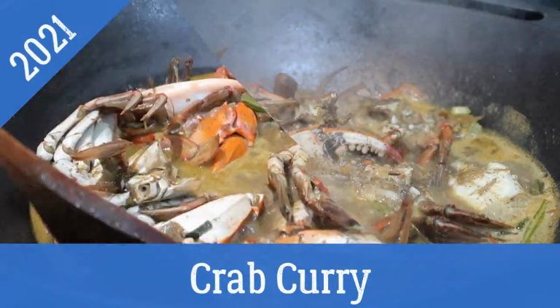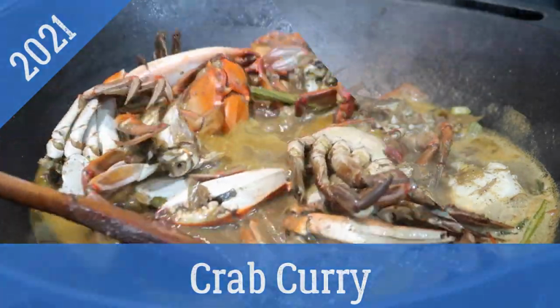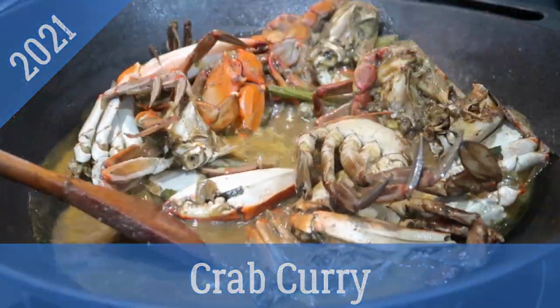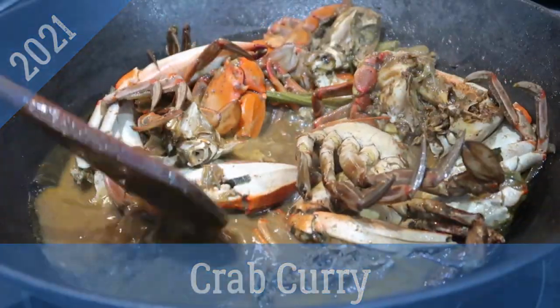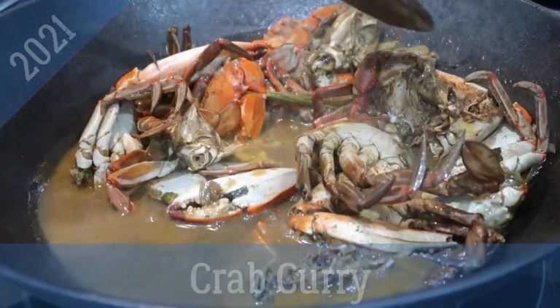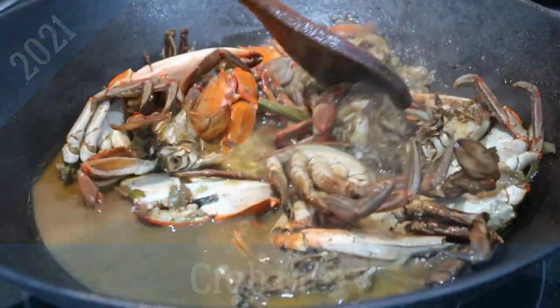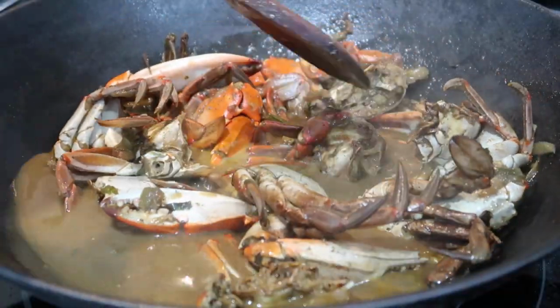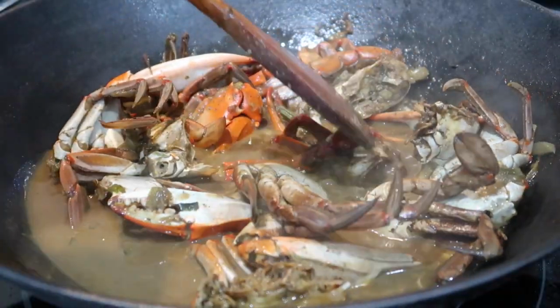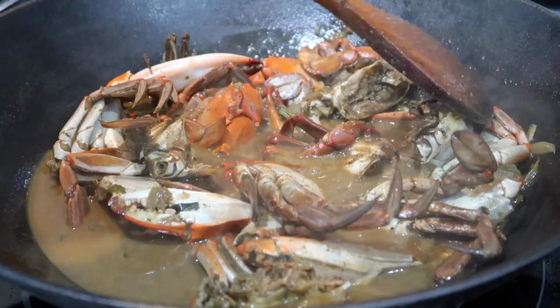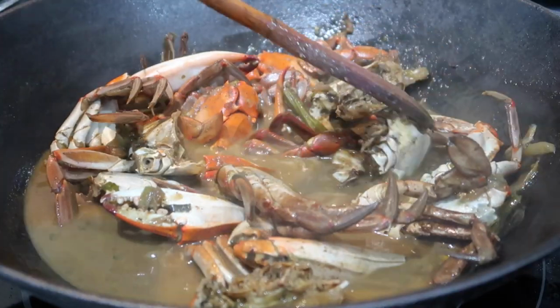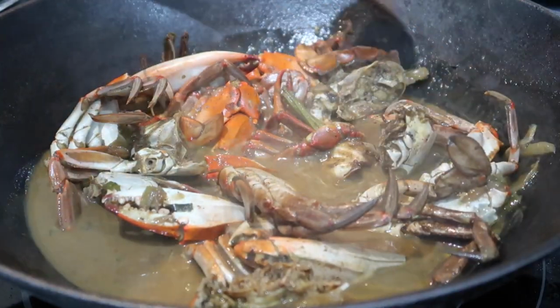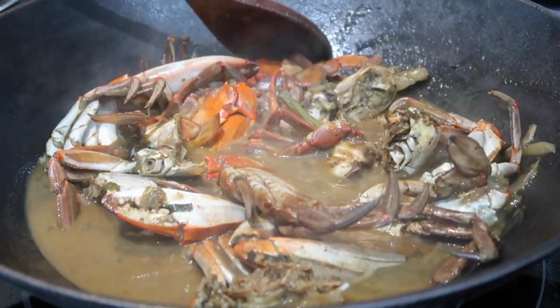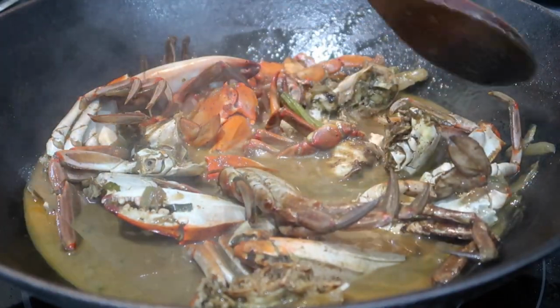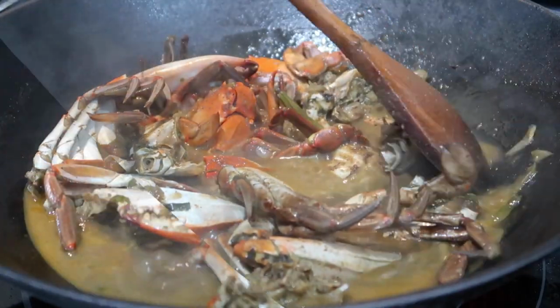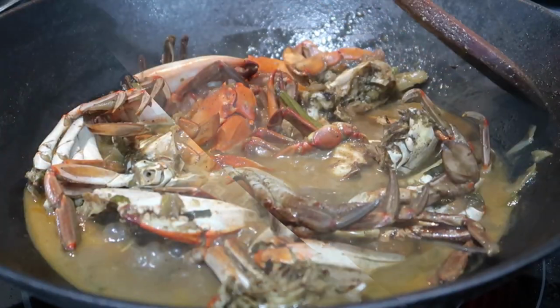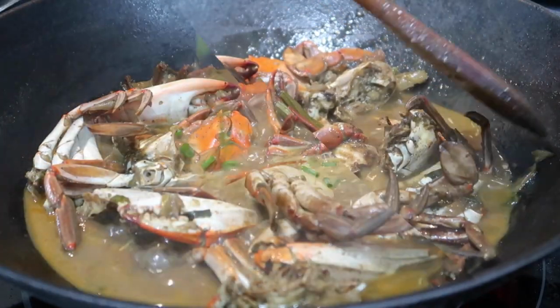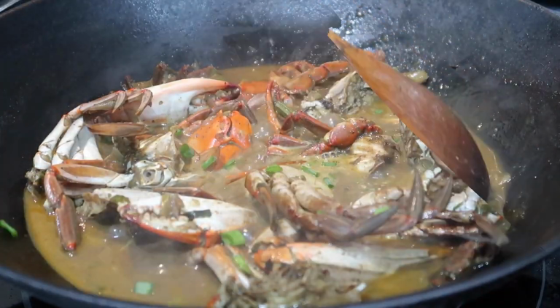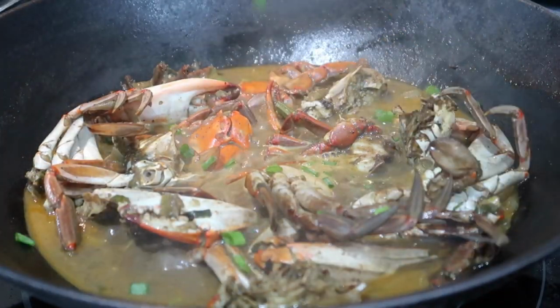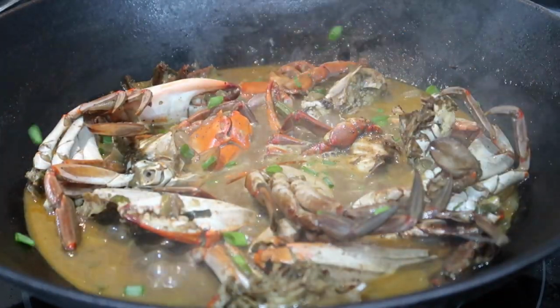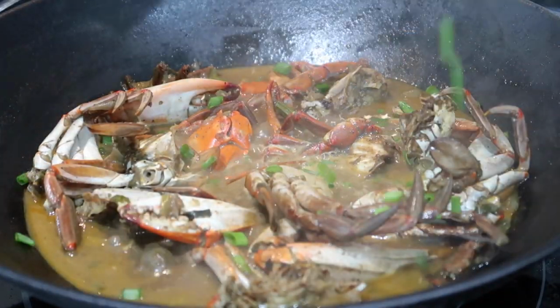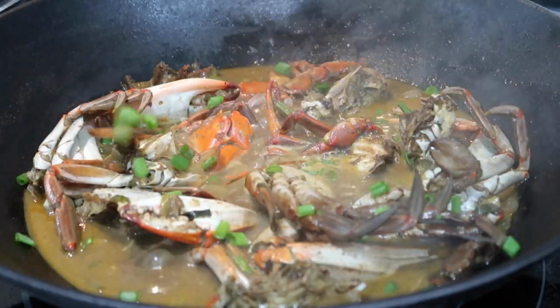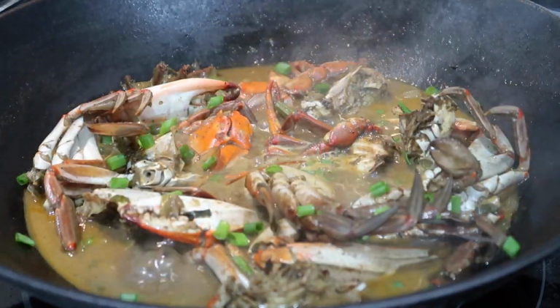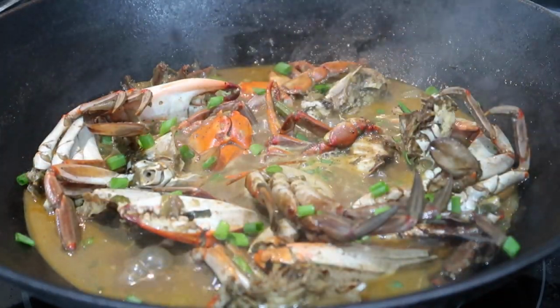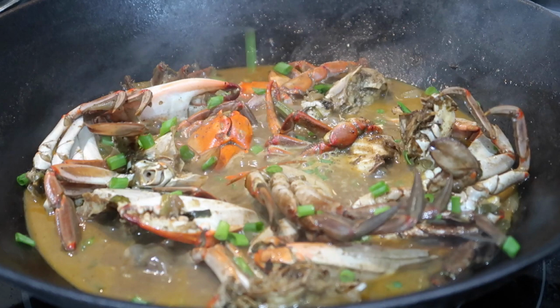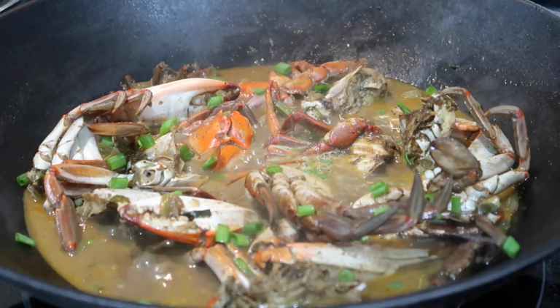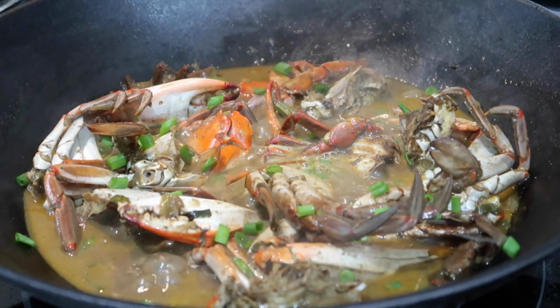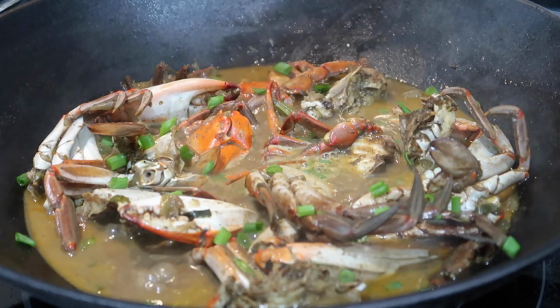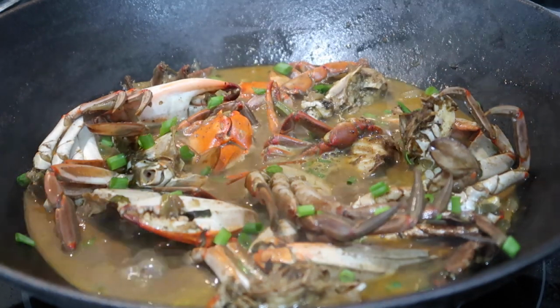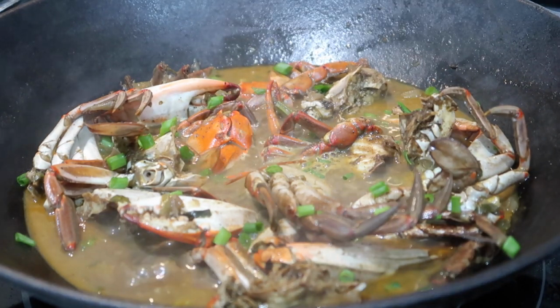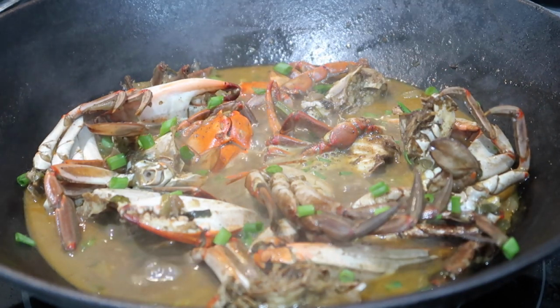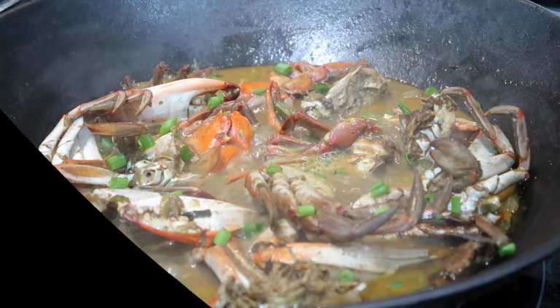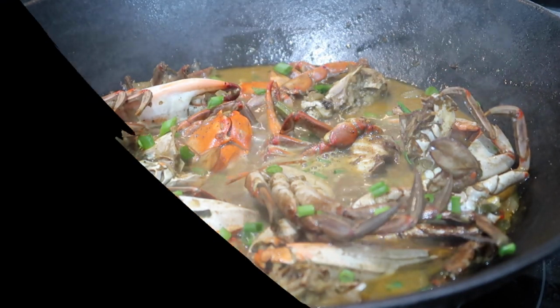I already did a video on my channel where I made this with snow crab legs, but I wanted to show you guys how I made it with blue crabs because I had some on hand. So if you're interested, please keep on watching and I hope you enjoy.